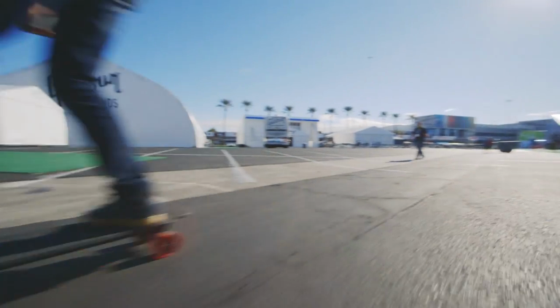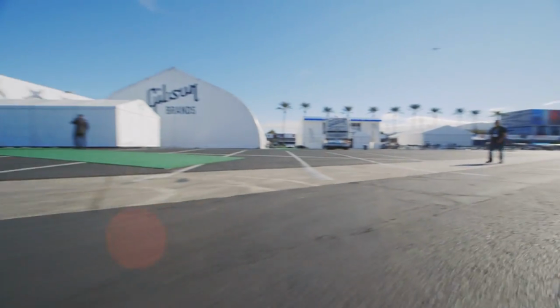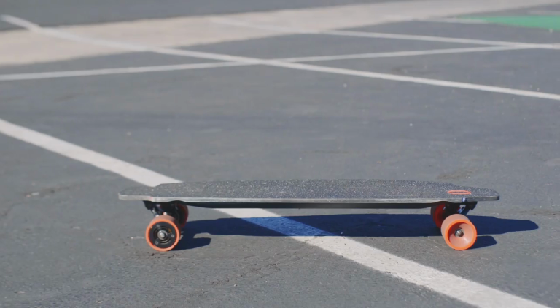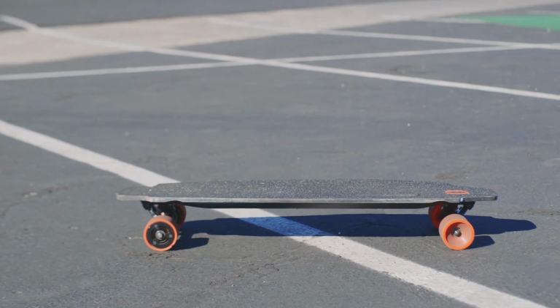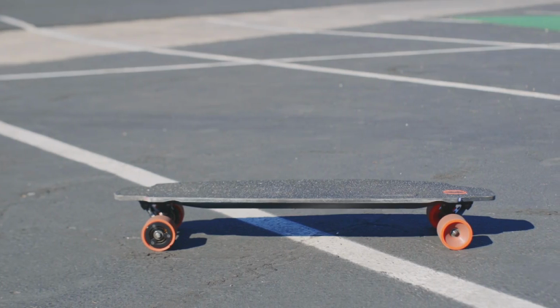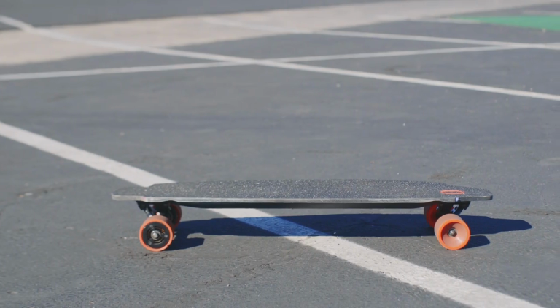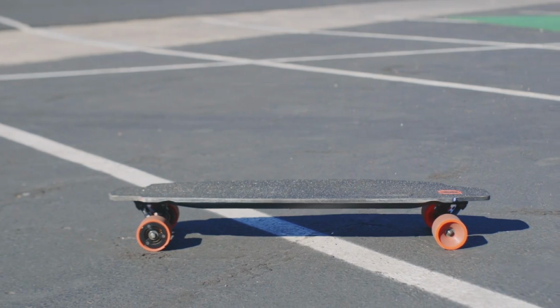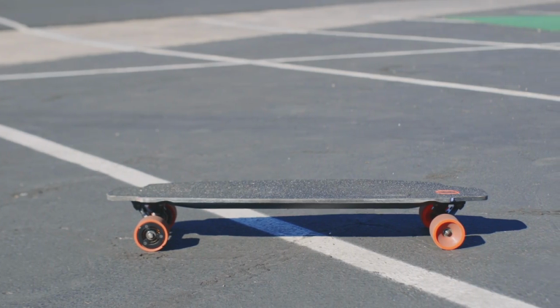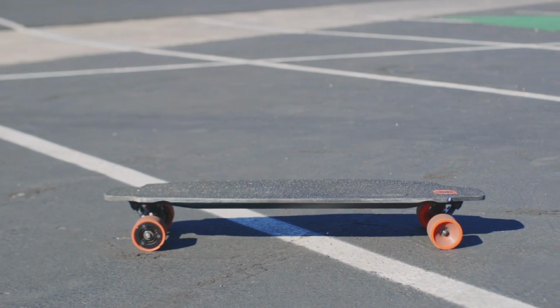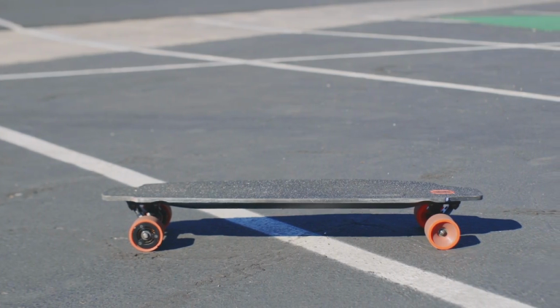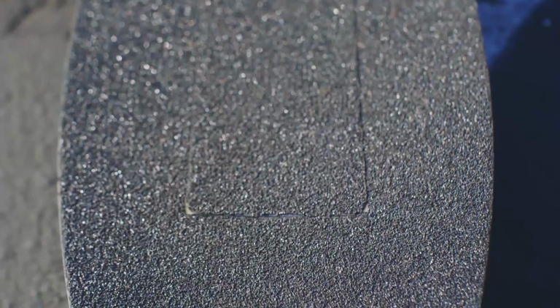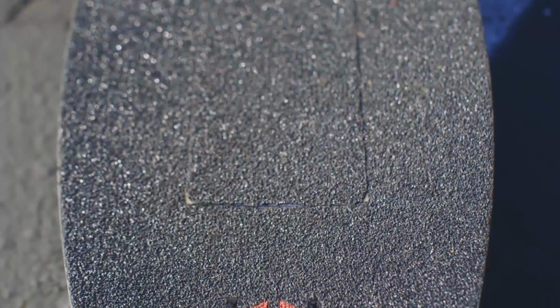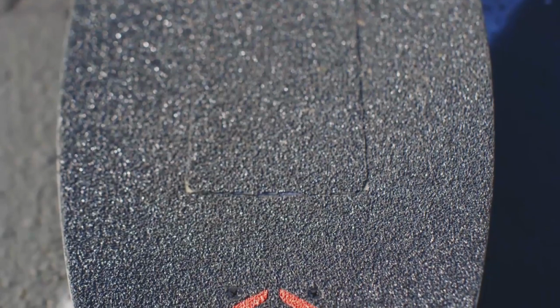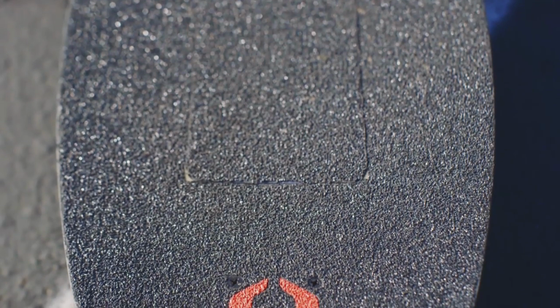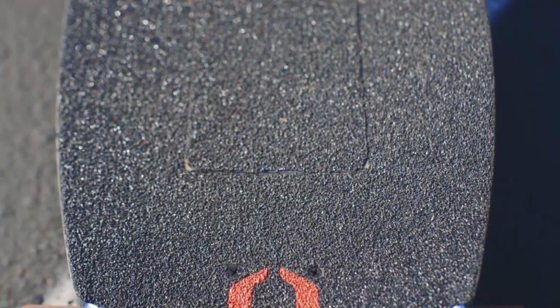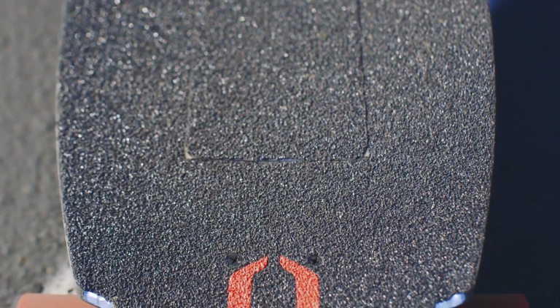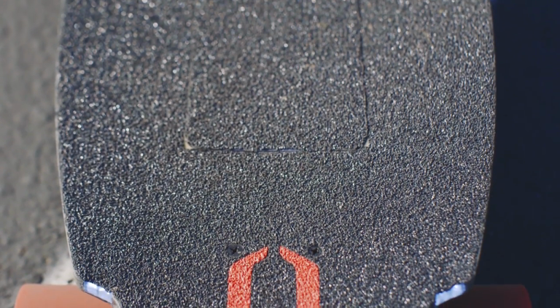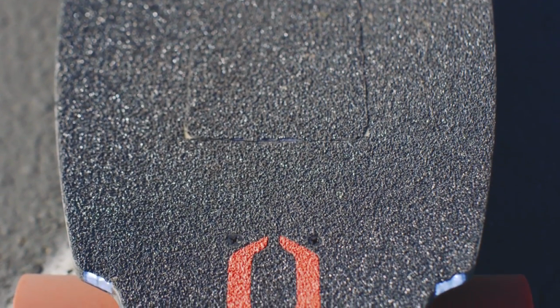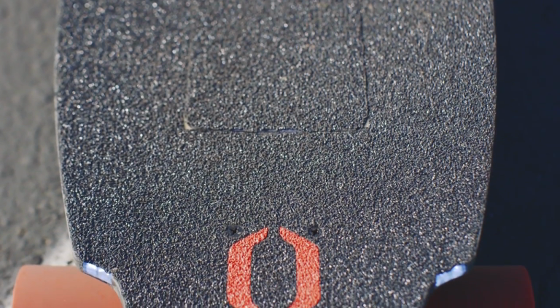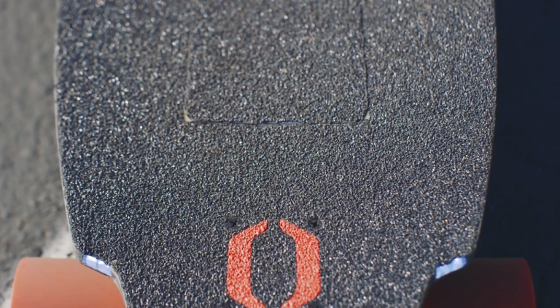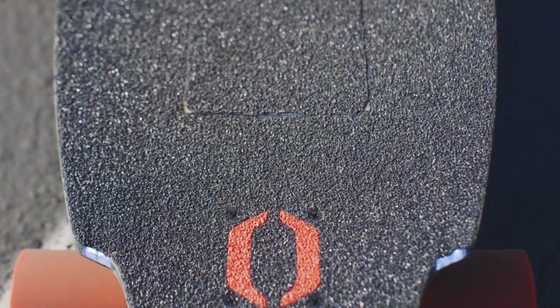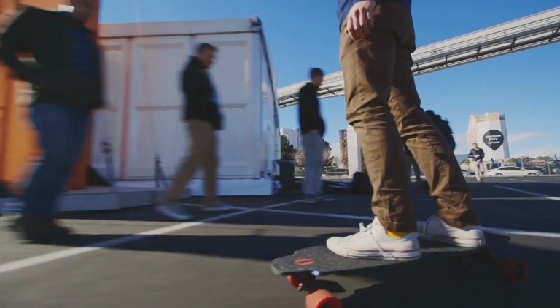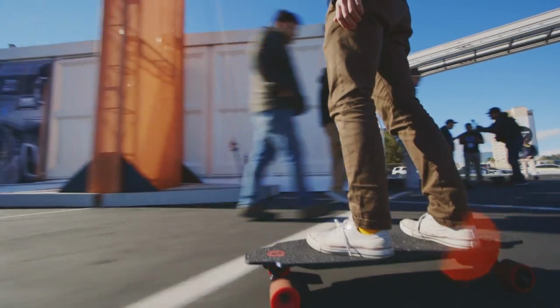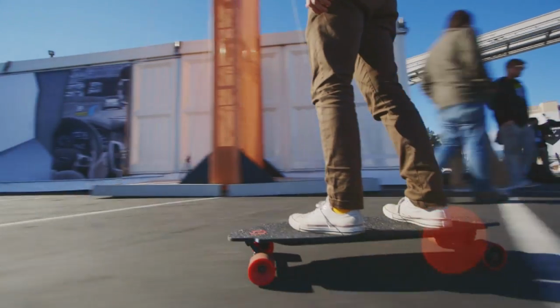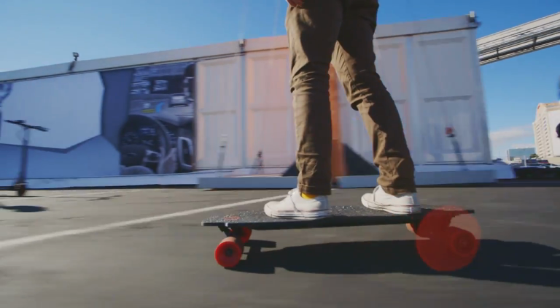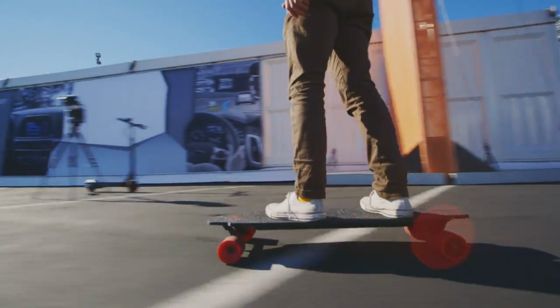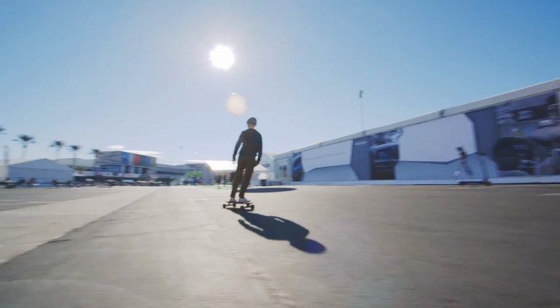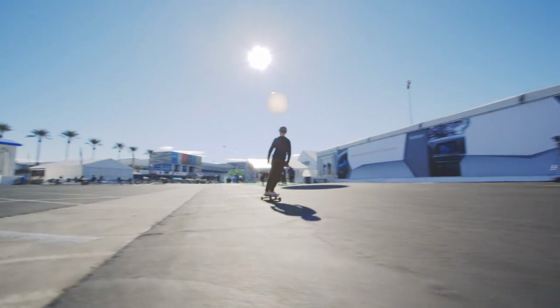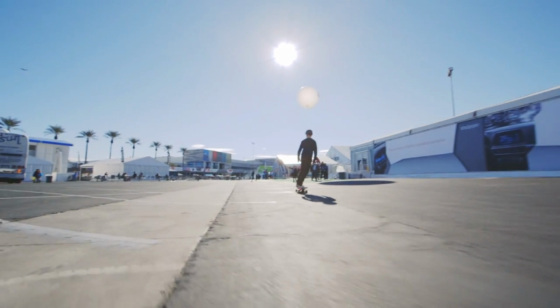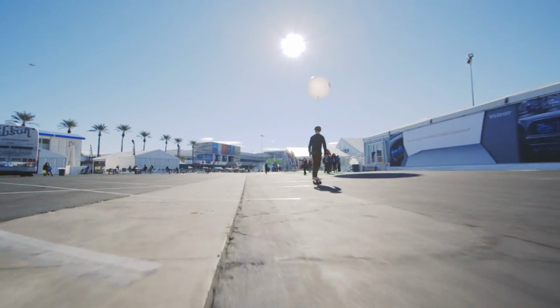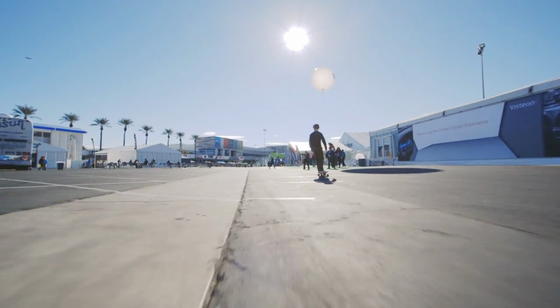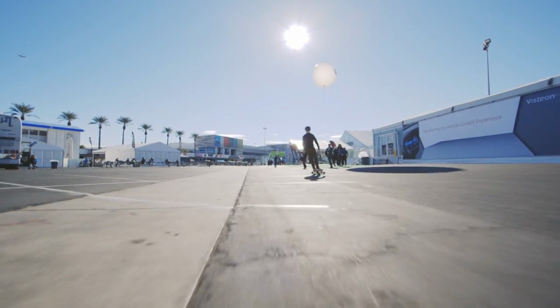The battery on this is also hidden. A lot of other electric skateboards have outboard batteries. This one's embedded into the deck itself, but it's also going to be swappable. You're going to be able to take it out, put in another one, and not wait for it to charge.